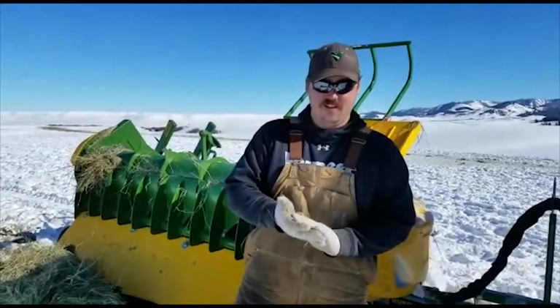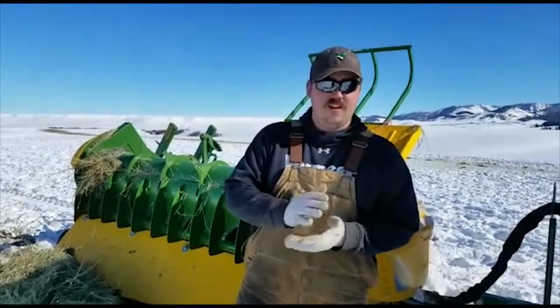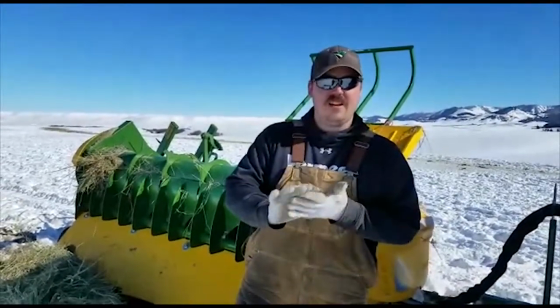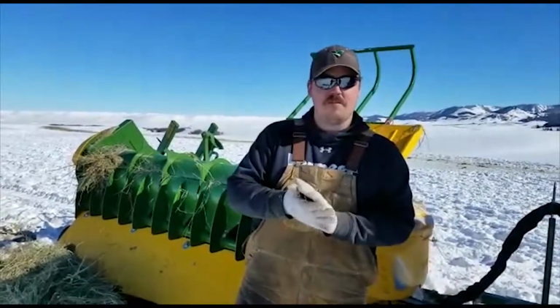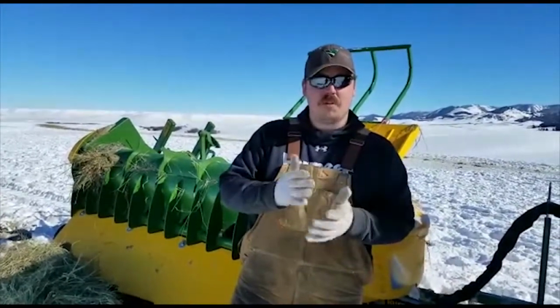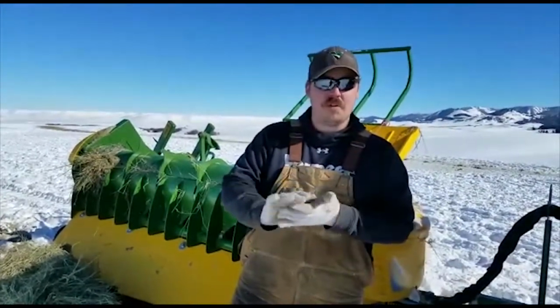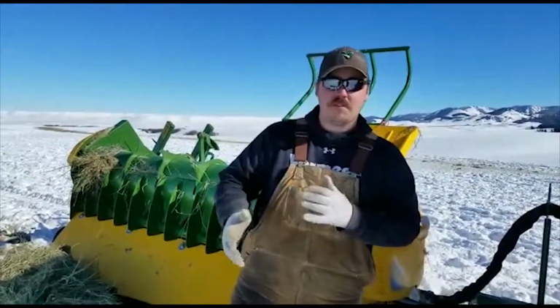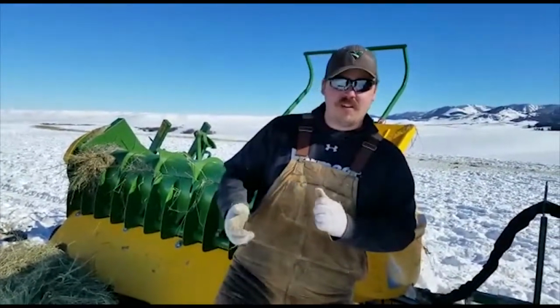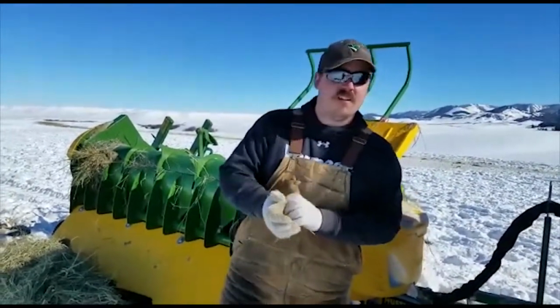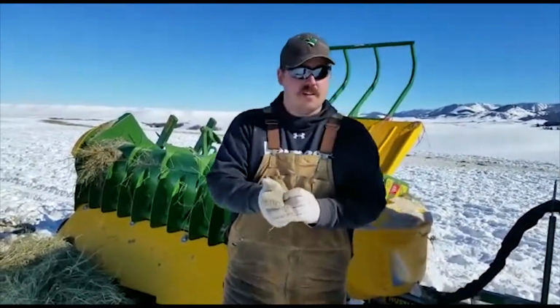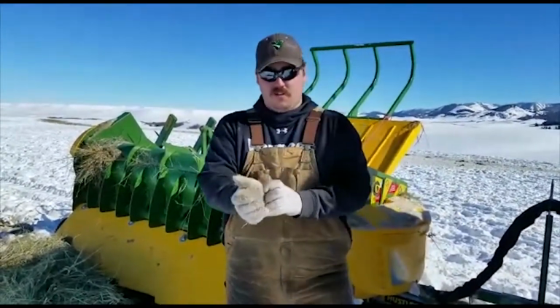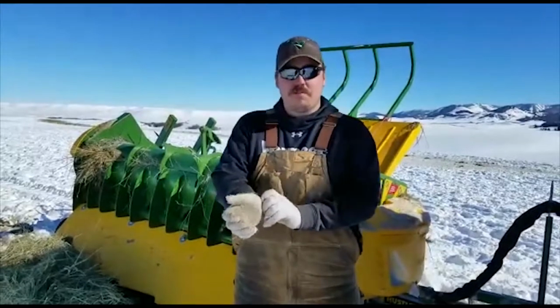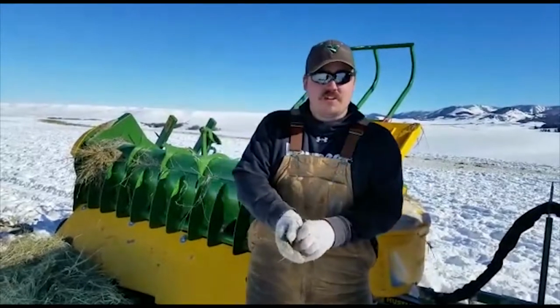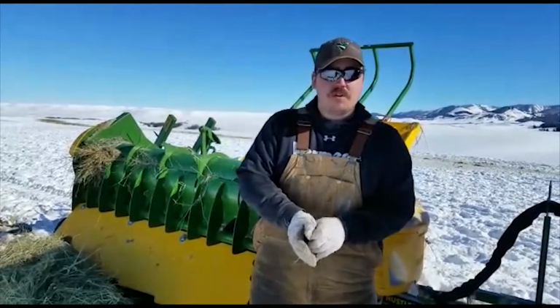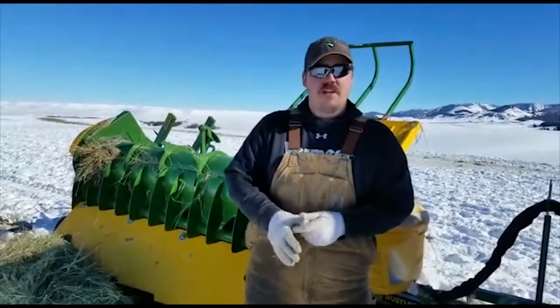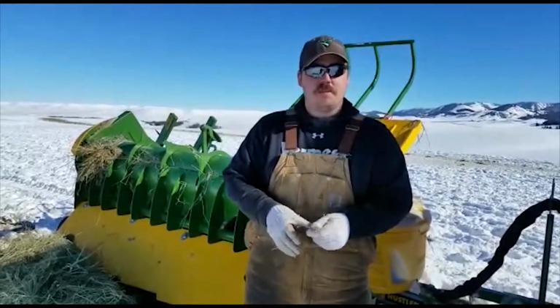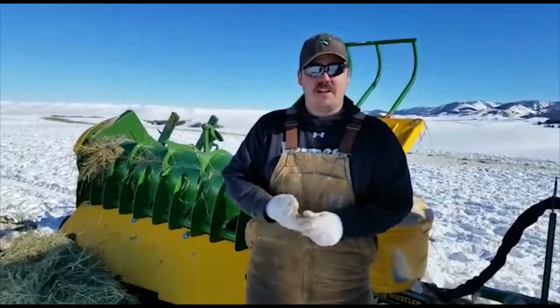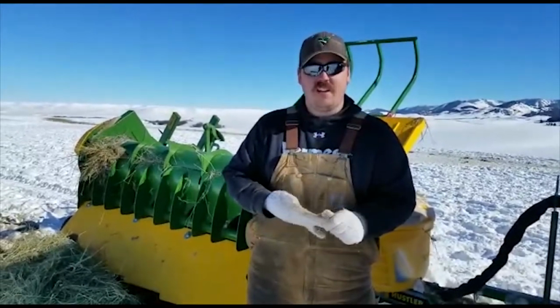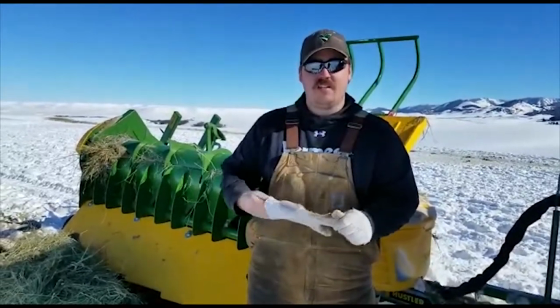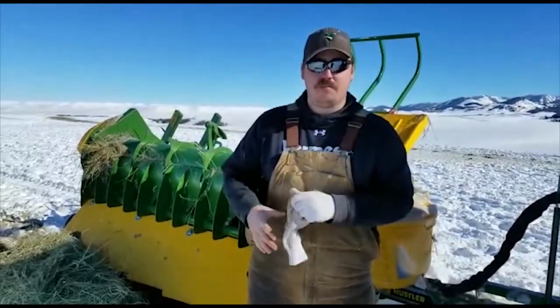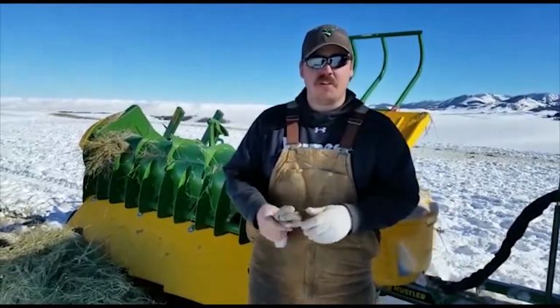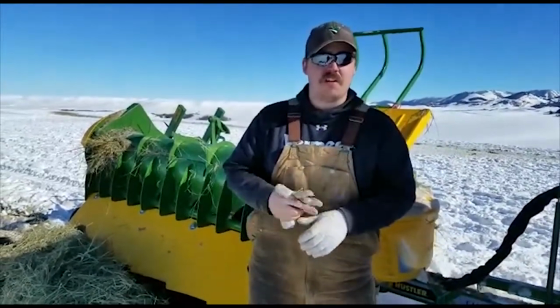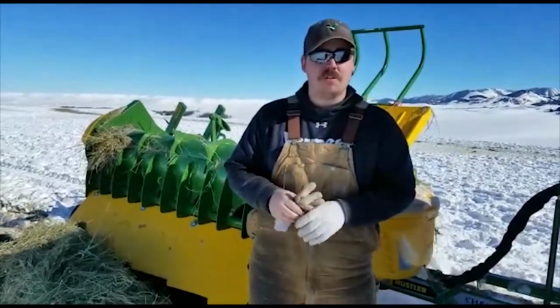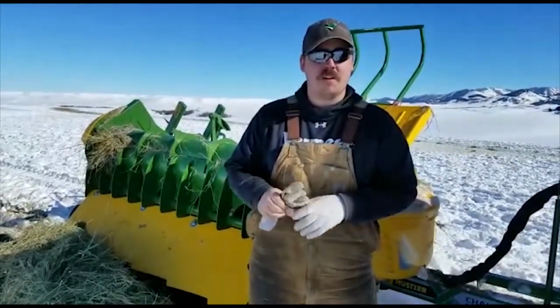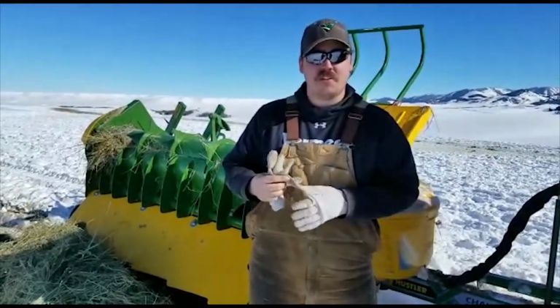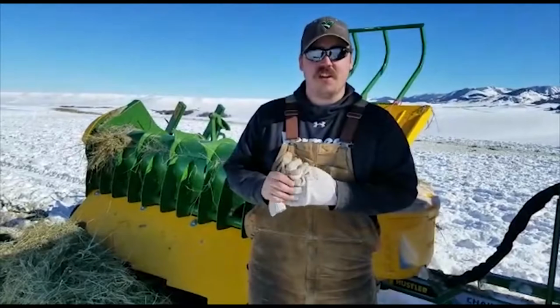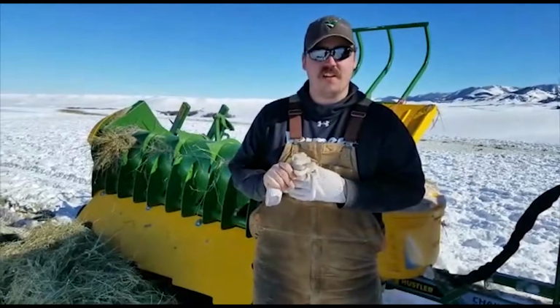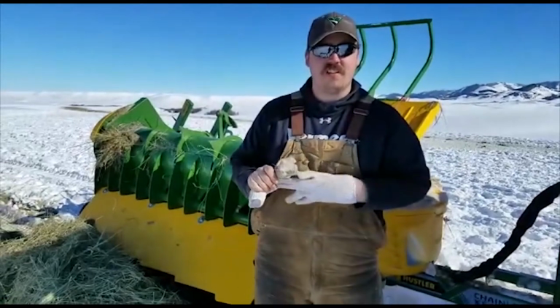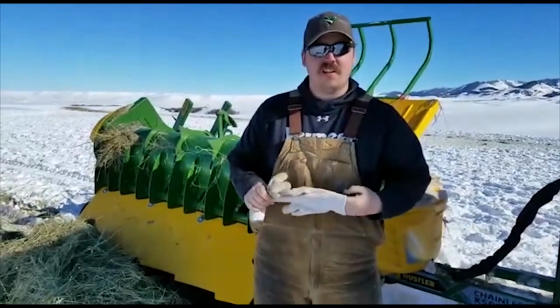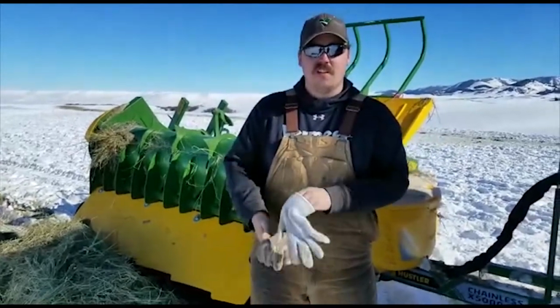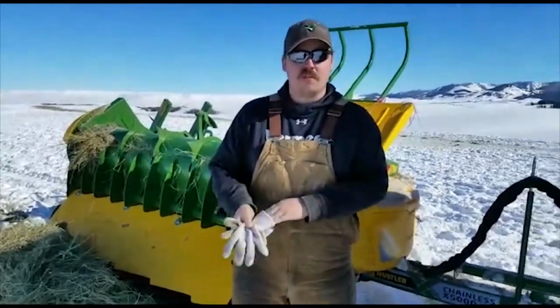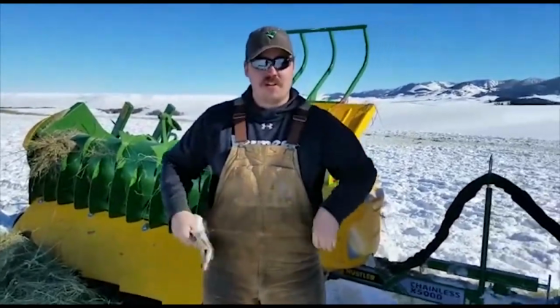Hi, I'm Walter Wichman, General Manager of Wichman Ag Supply and partner in Wichman Ranch here in central Montana.